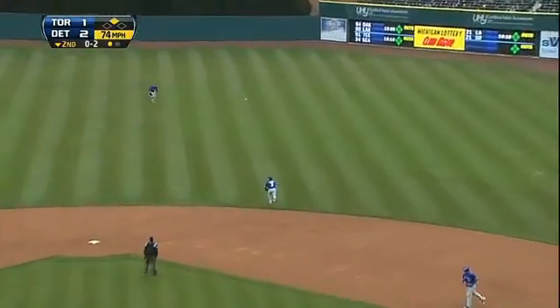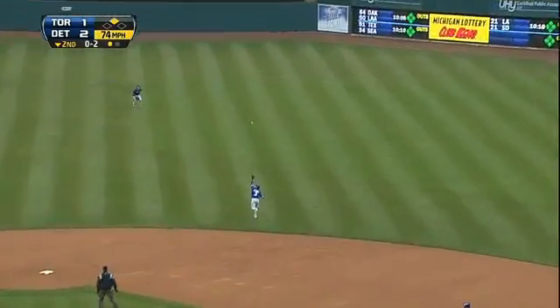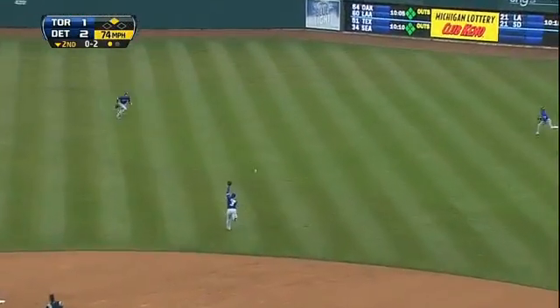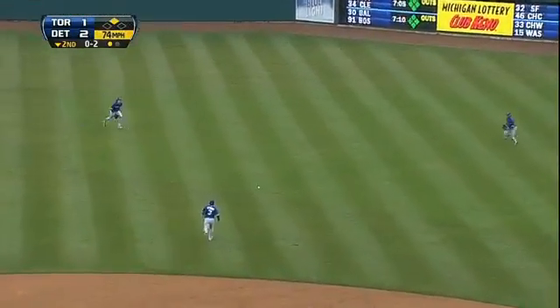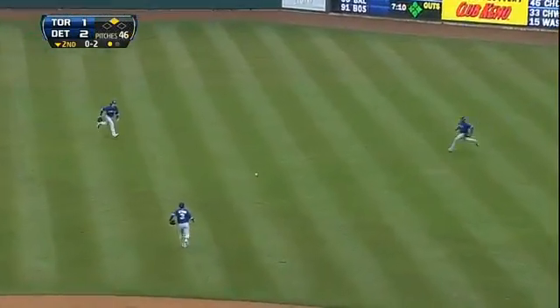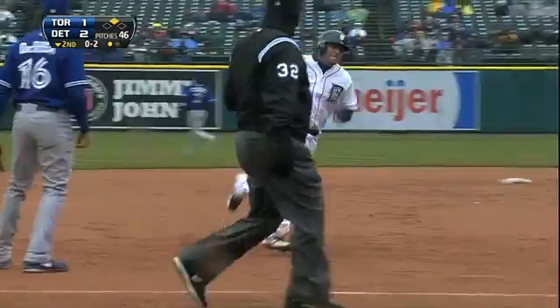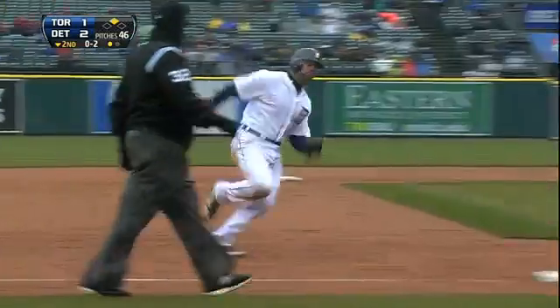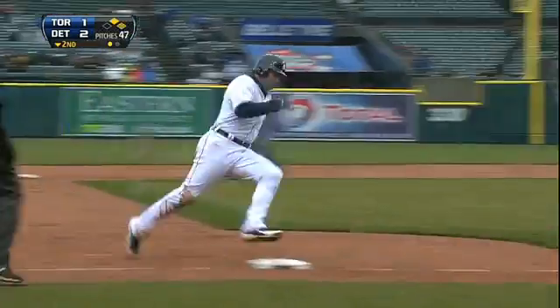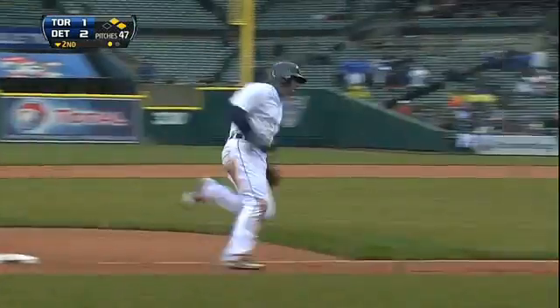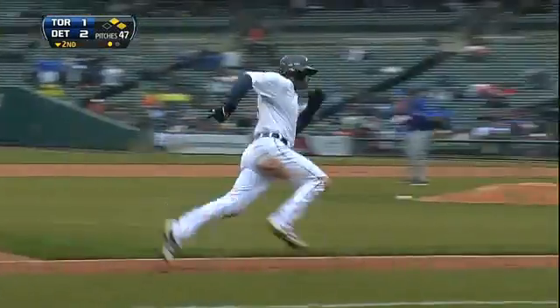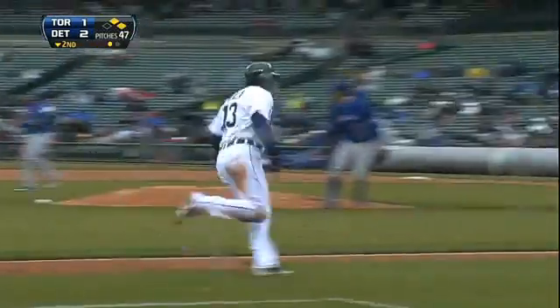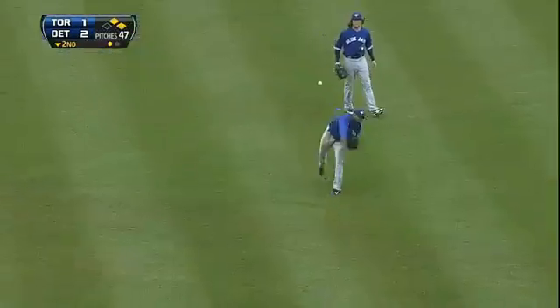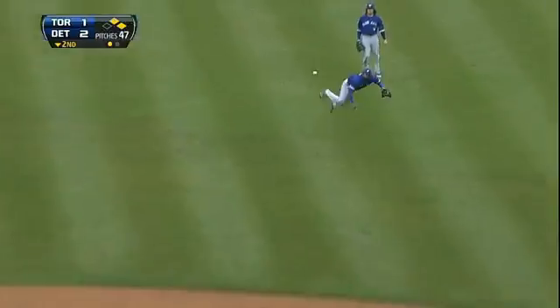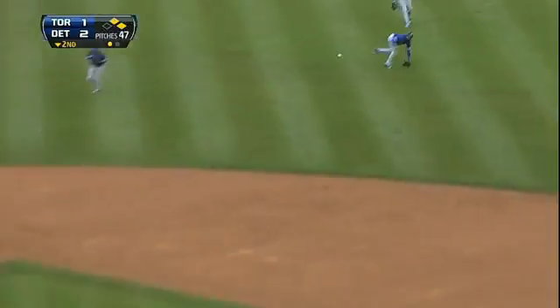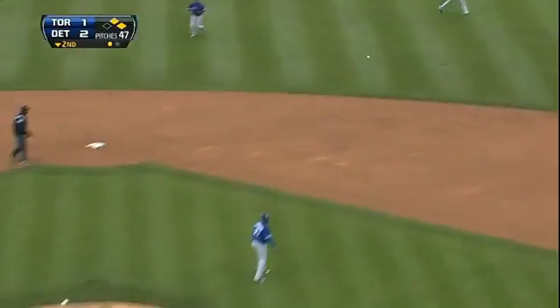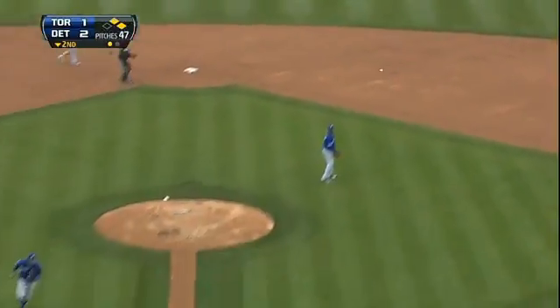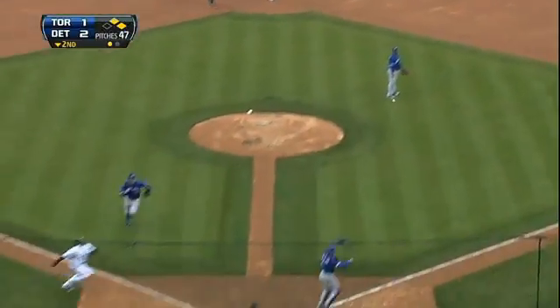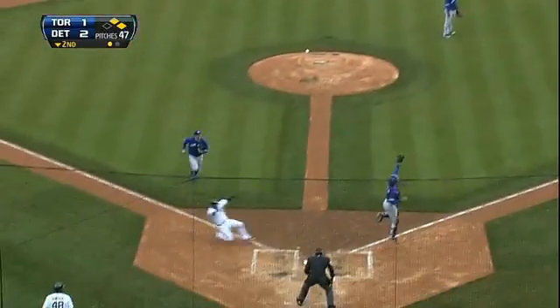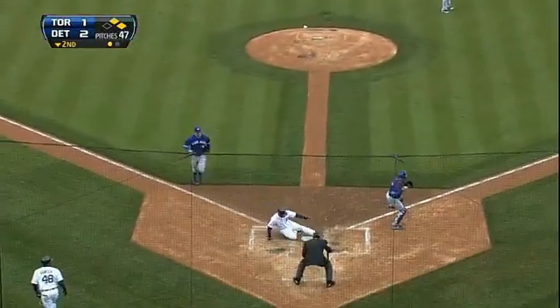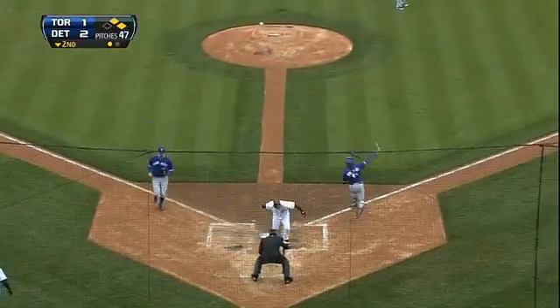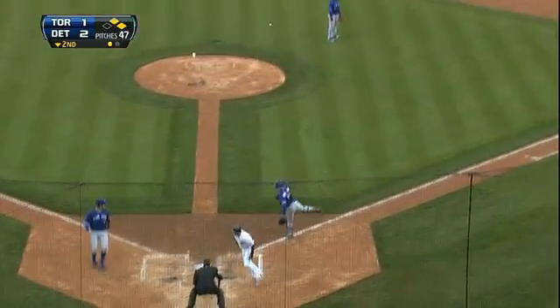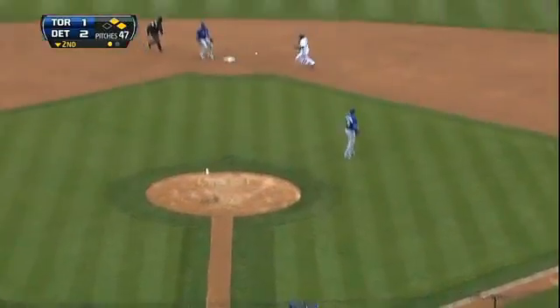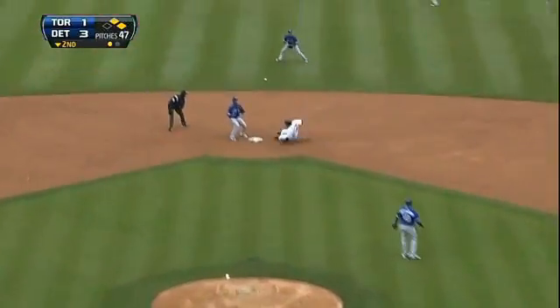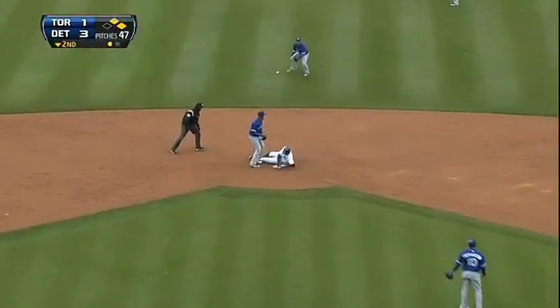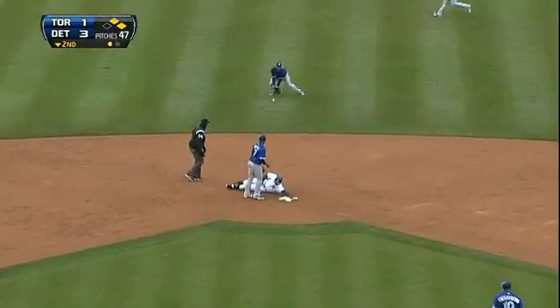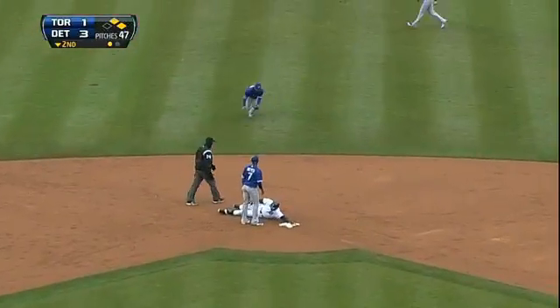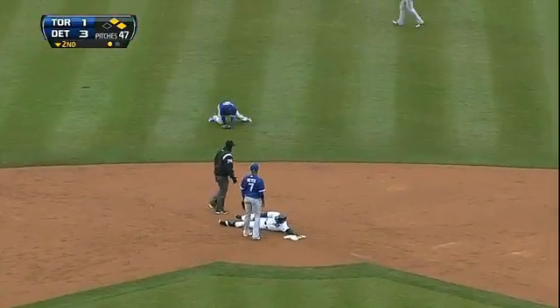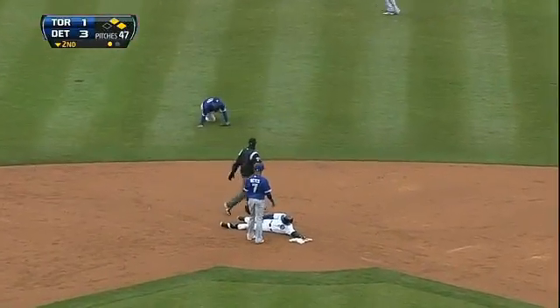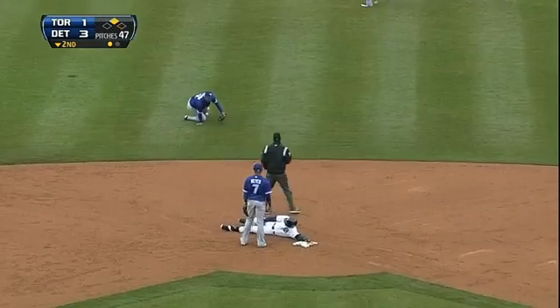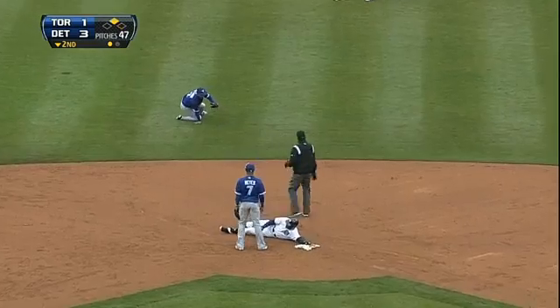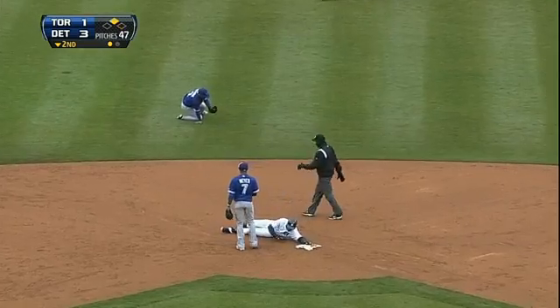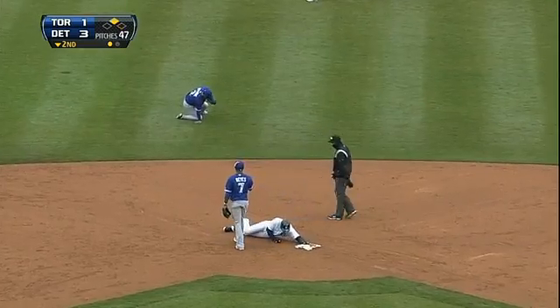The 0-2 shoots this one — little looper into right center, base hit! Avila rounding third, here he comes, throw to the plate — he's not in time! Throw down to second sails into center field, but it's backed up.